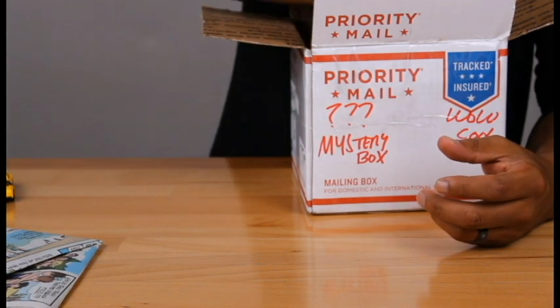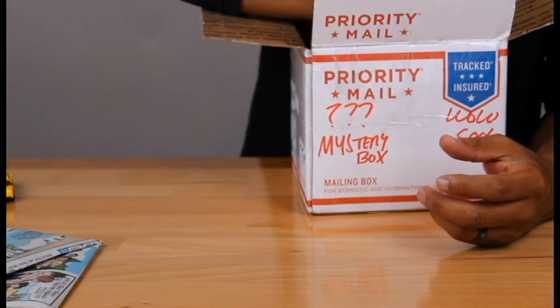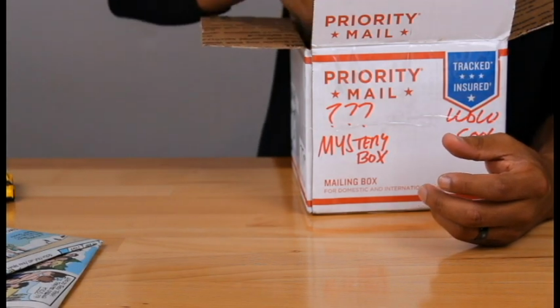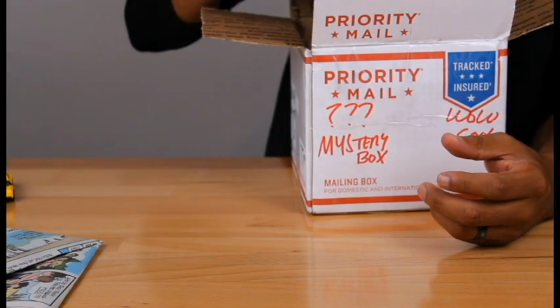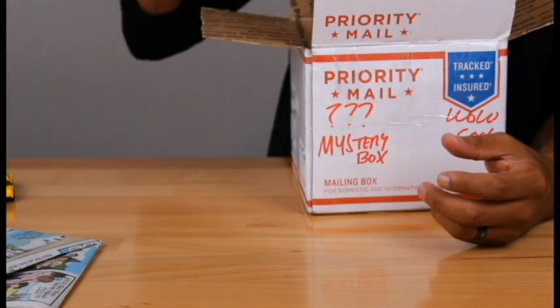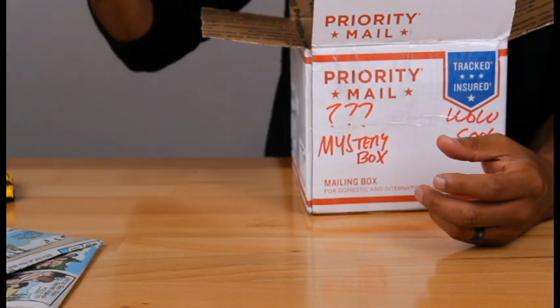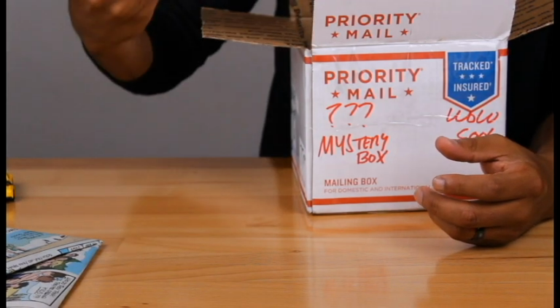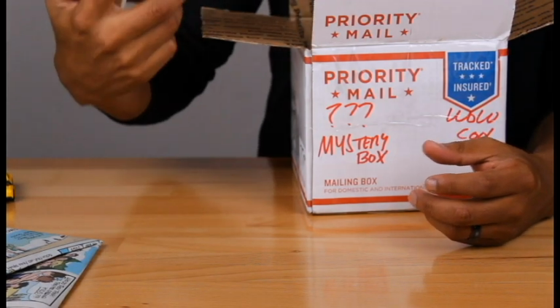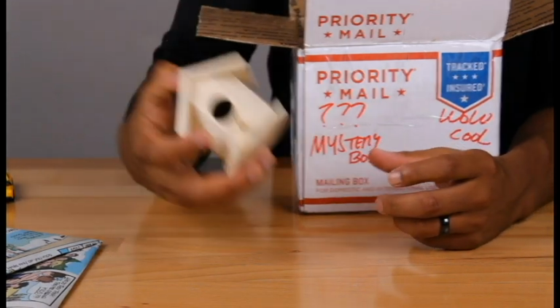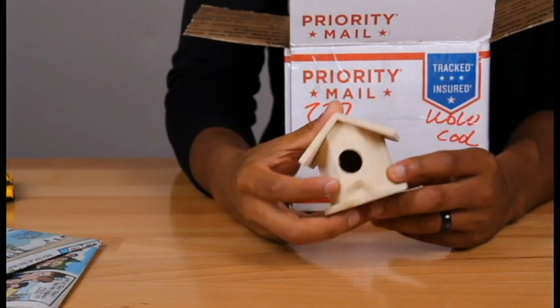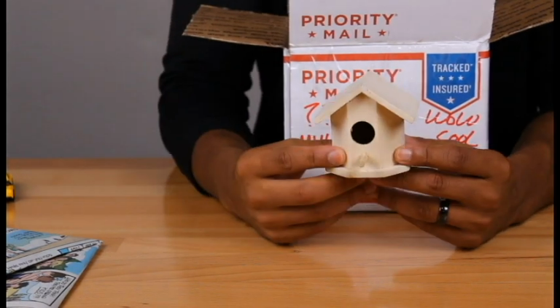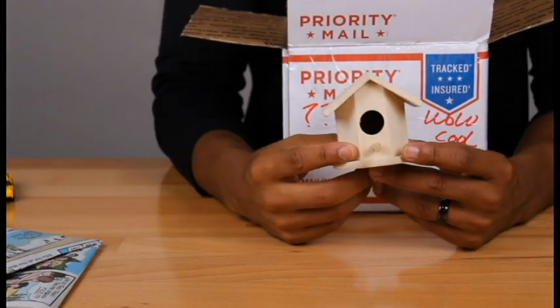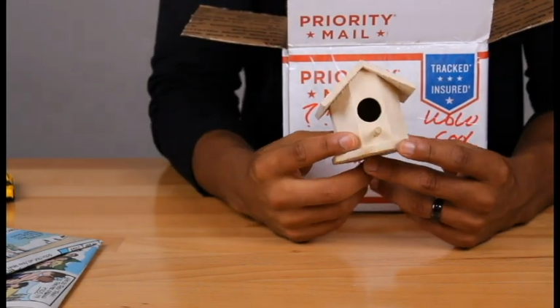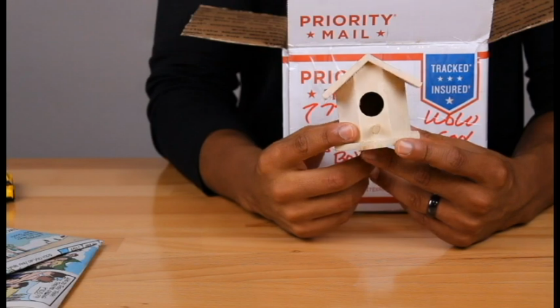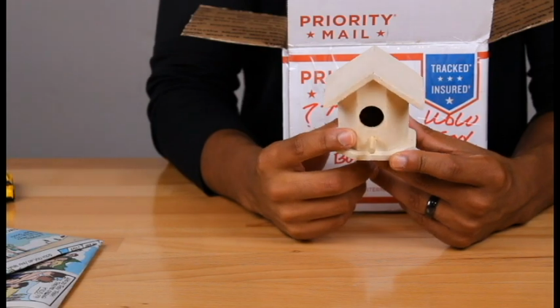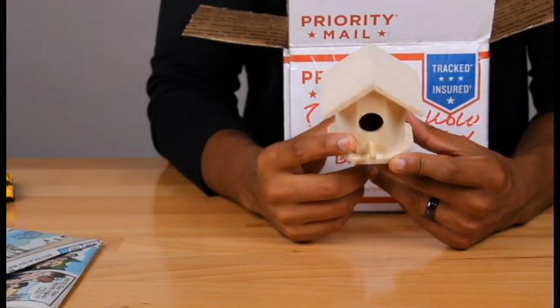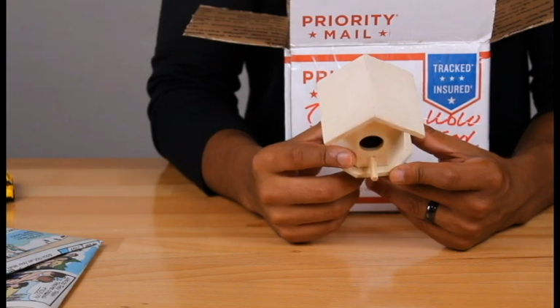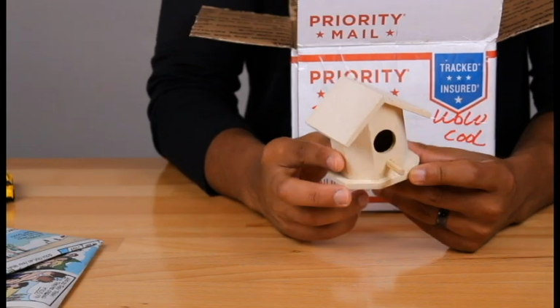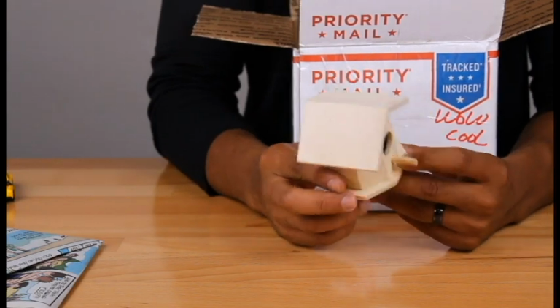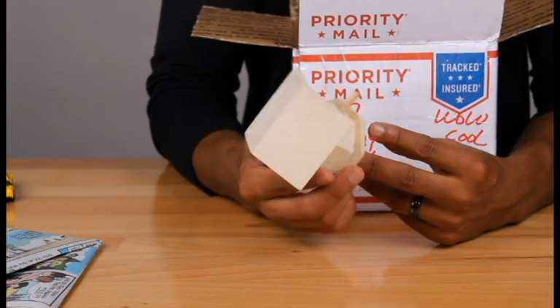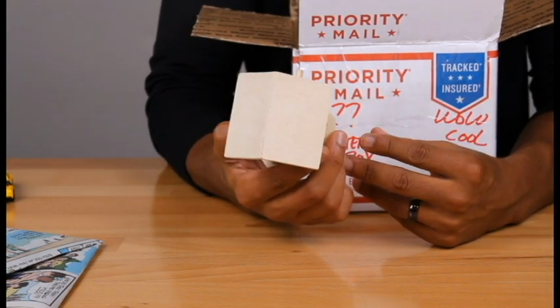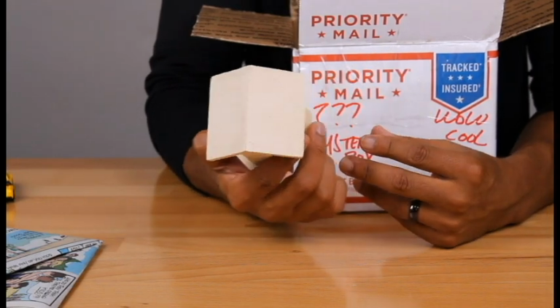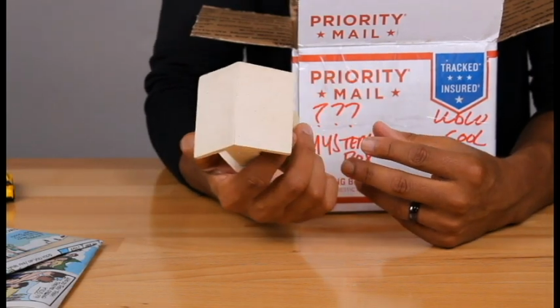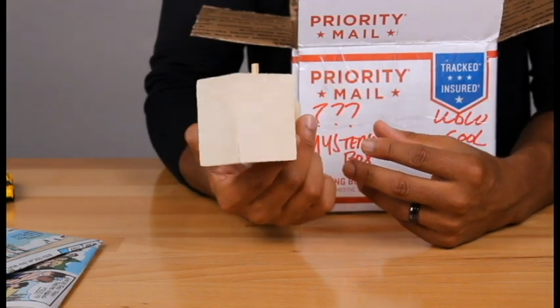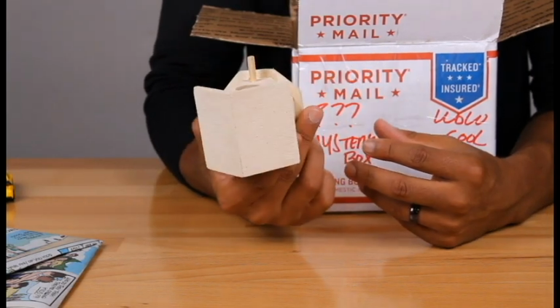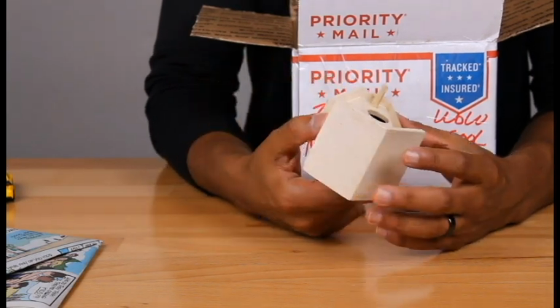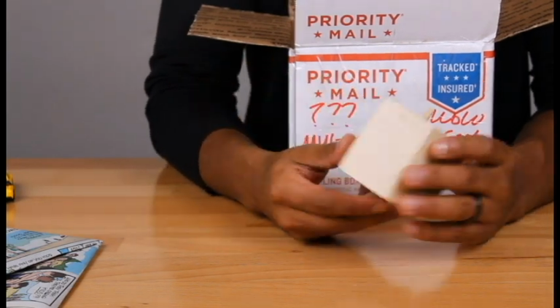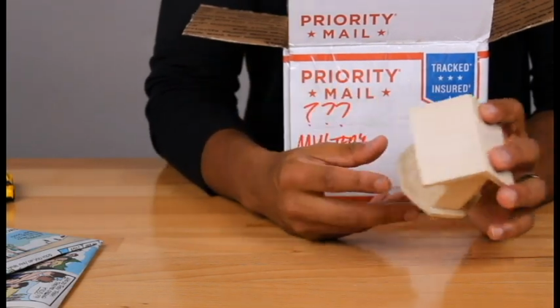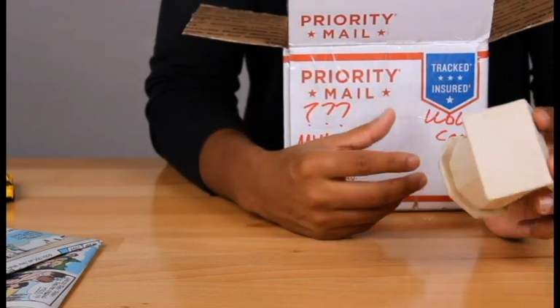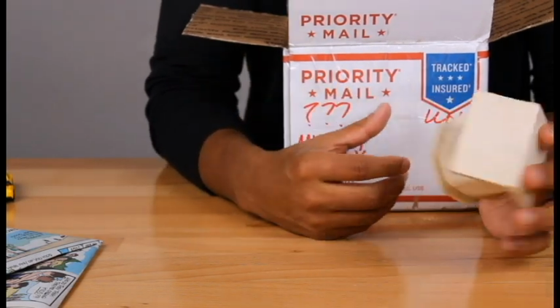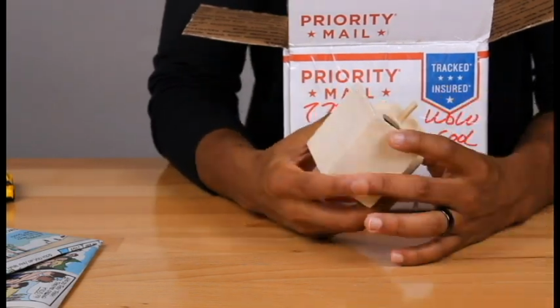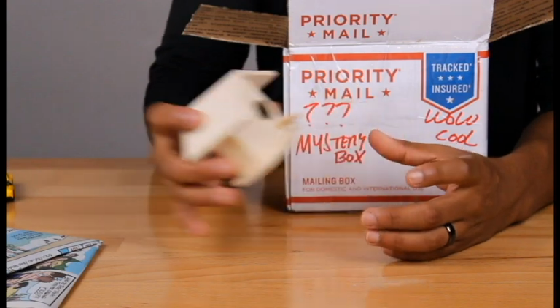Got a nice little birdhouse. Hey, maybe they made it themselves — put some love into it. That's pretty neat, I guess.